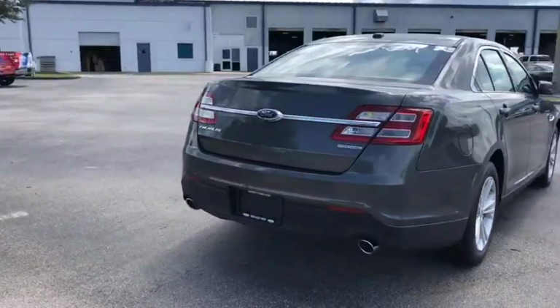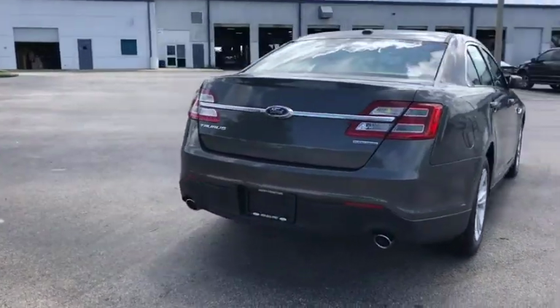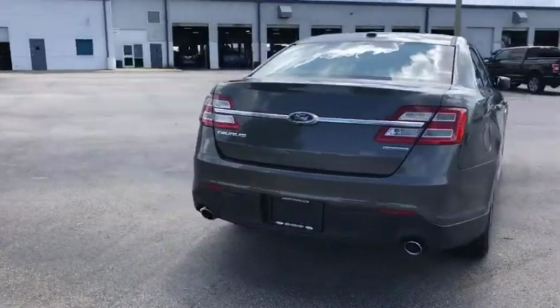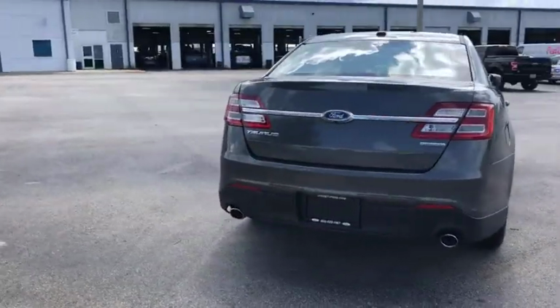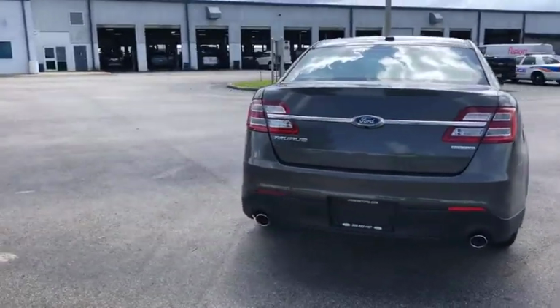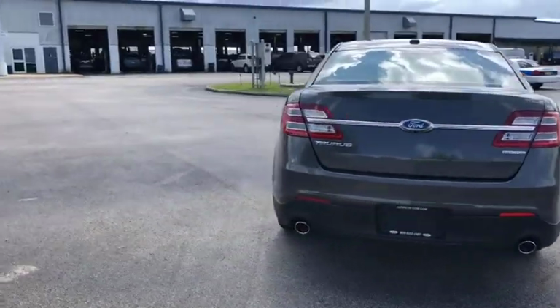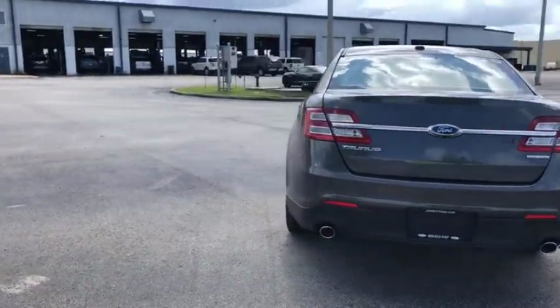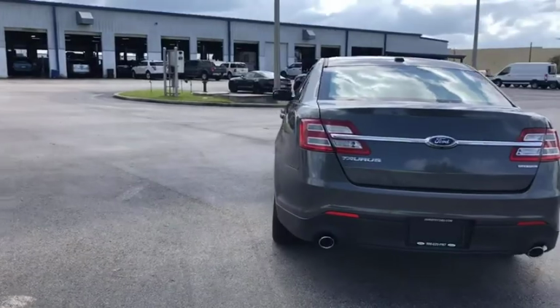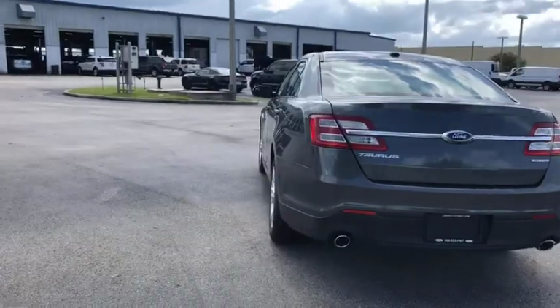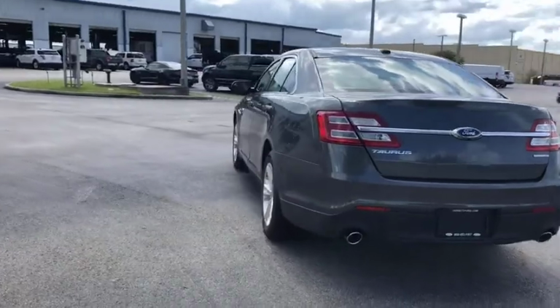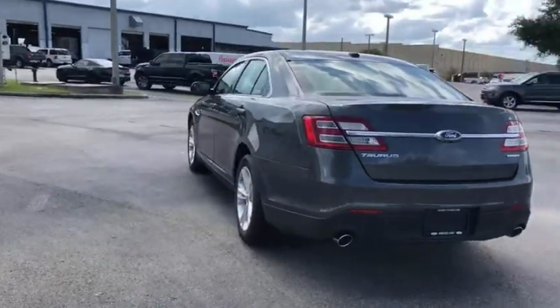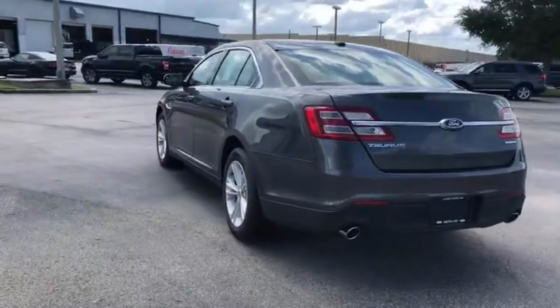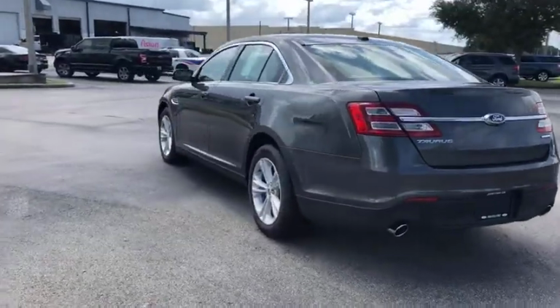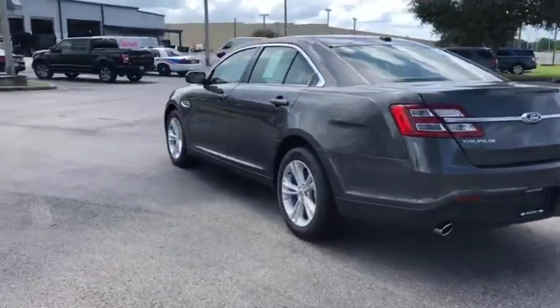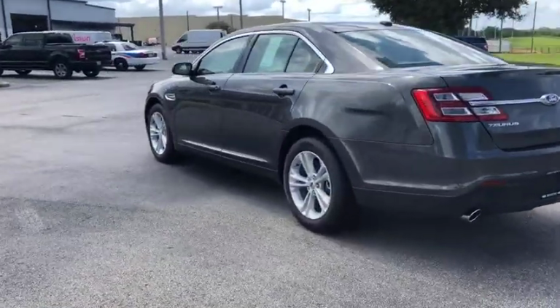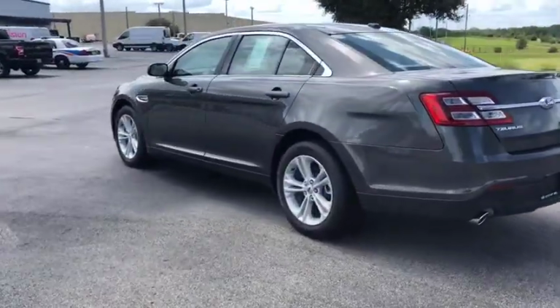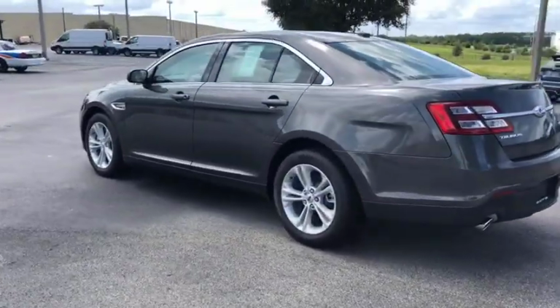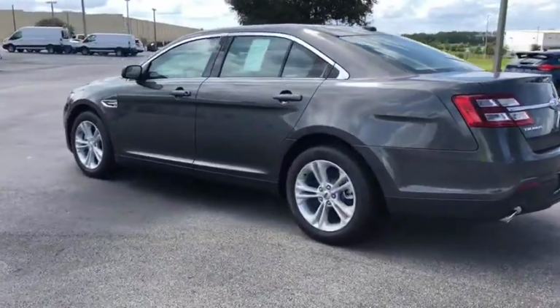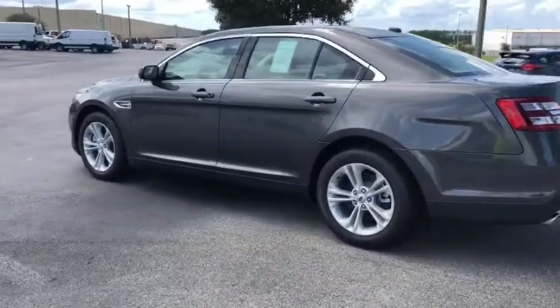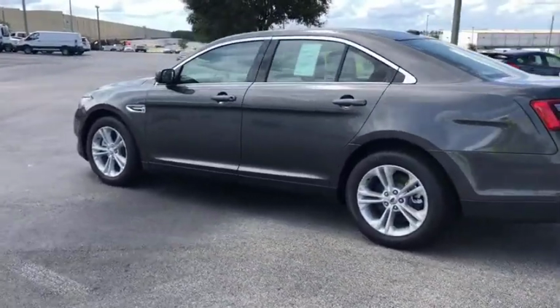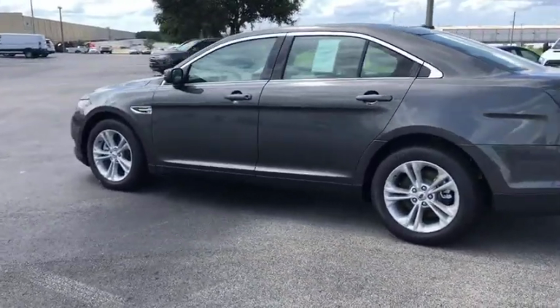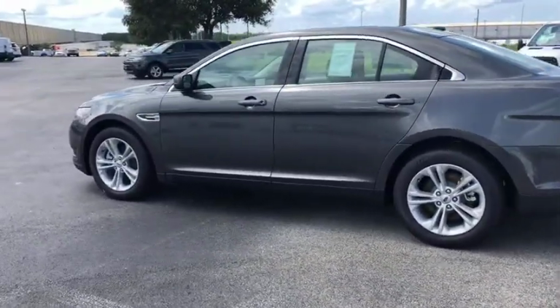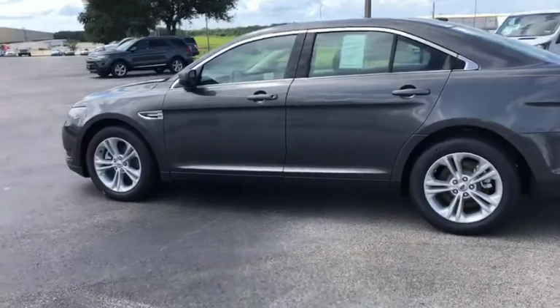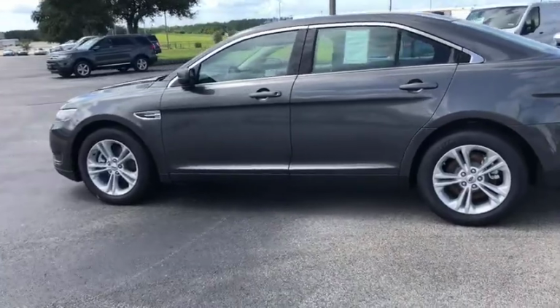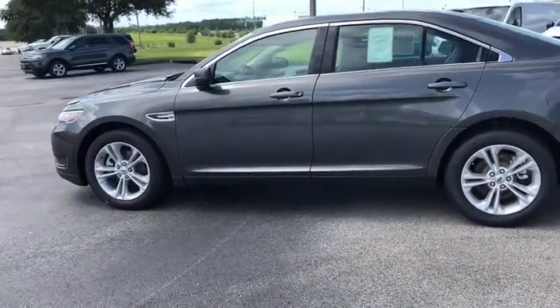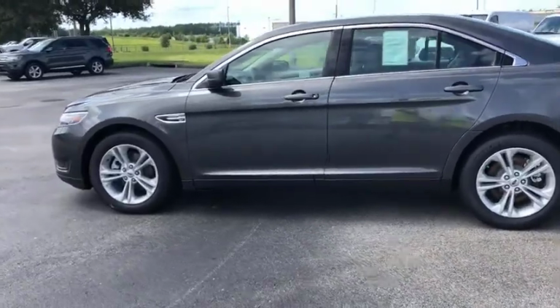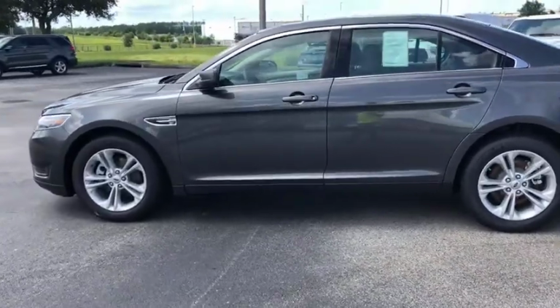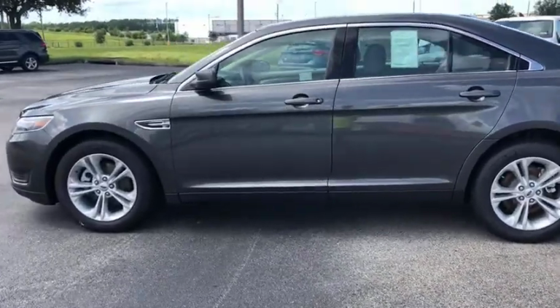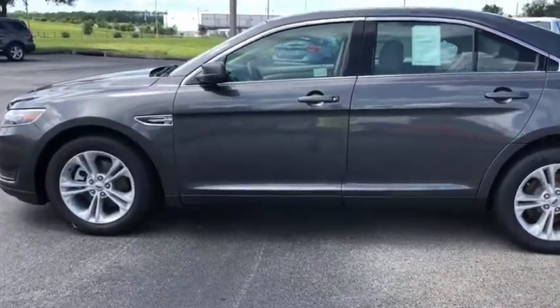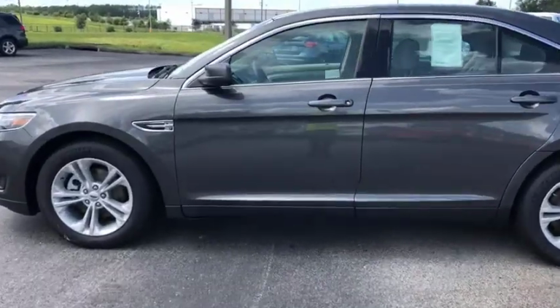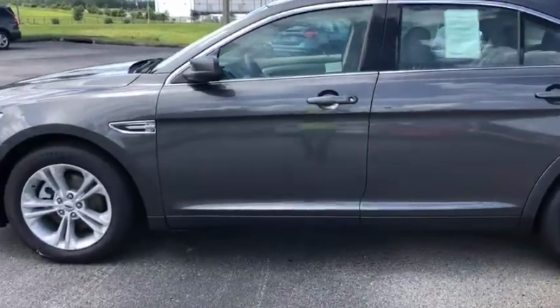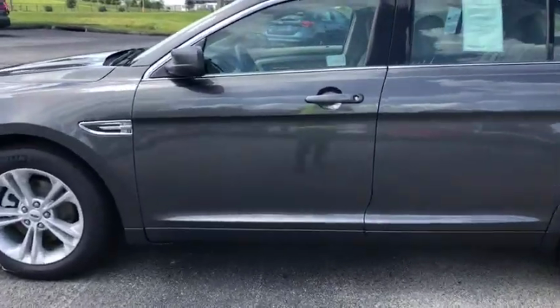Here are some of this vehicle's great options: traction control, stability control, automatic transmission, front wheel drive, cruise control, power windows, power door locks, trip computer.